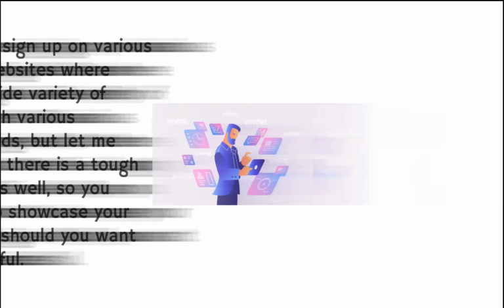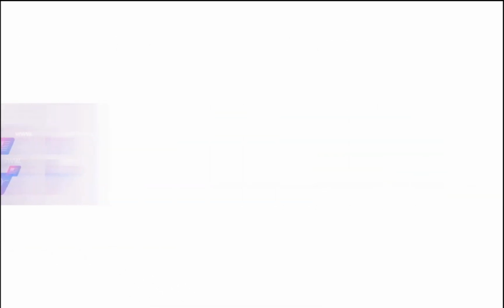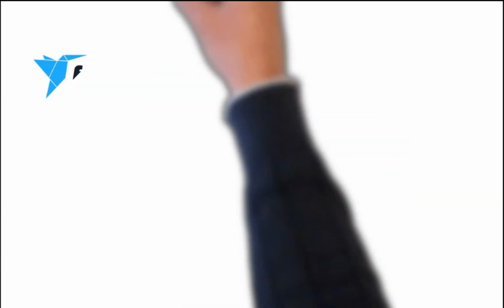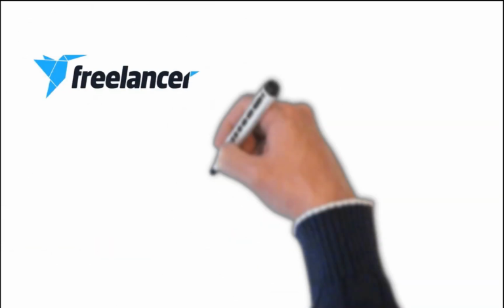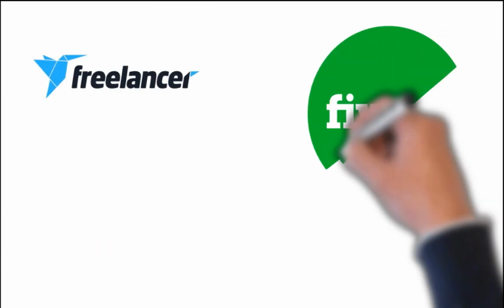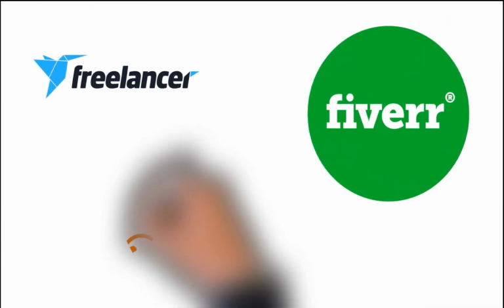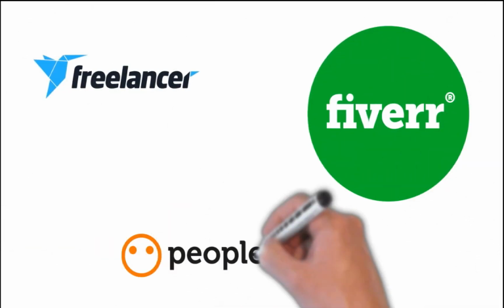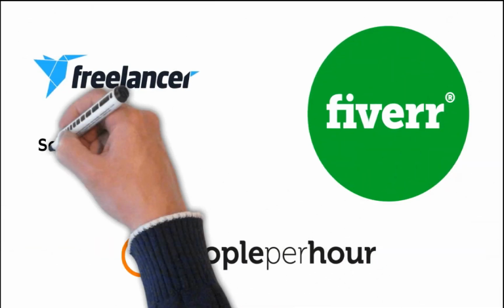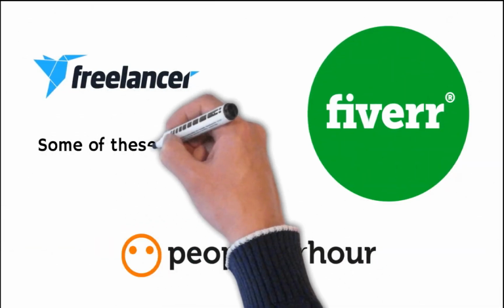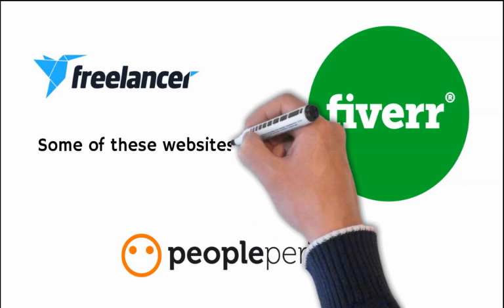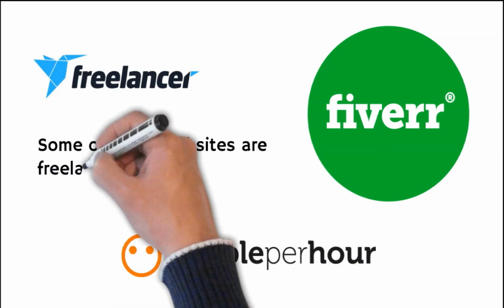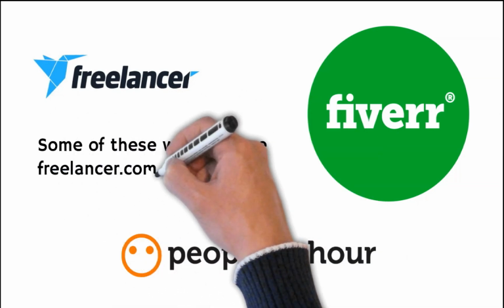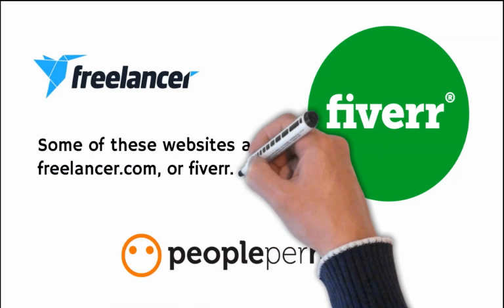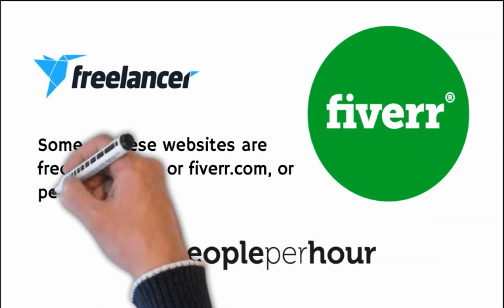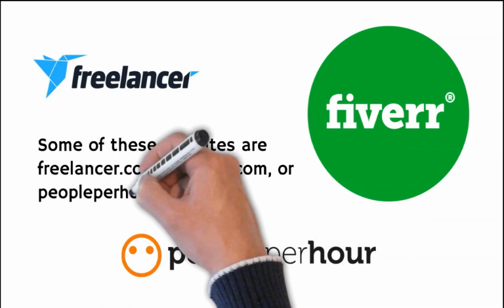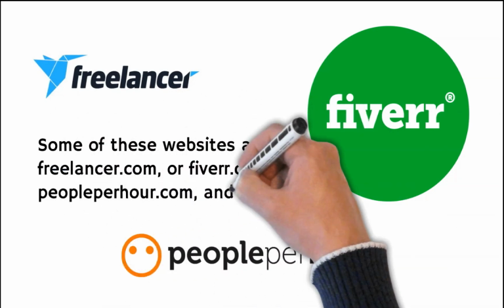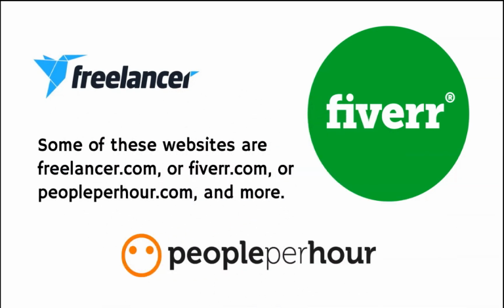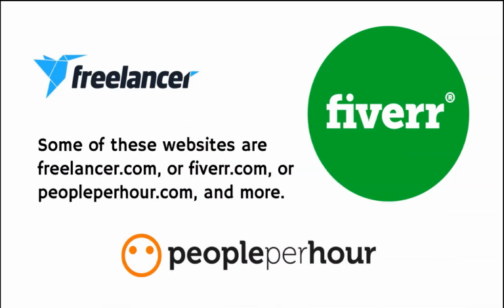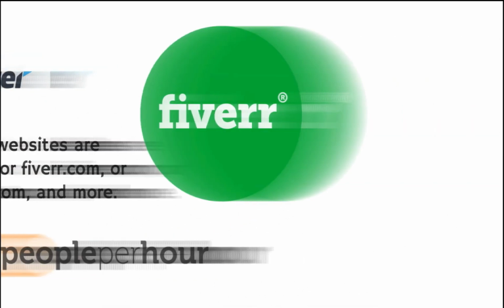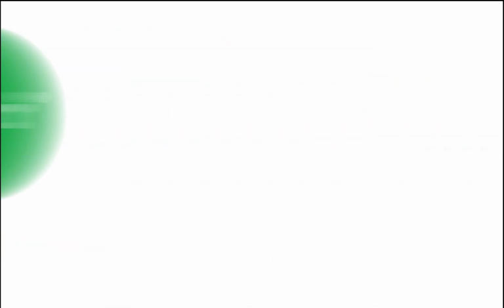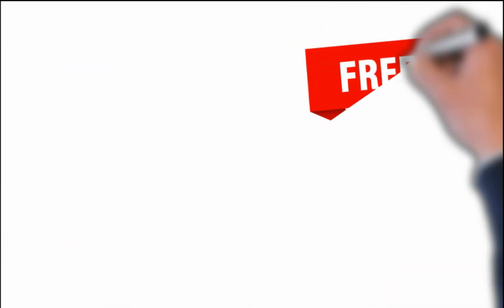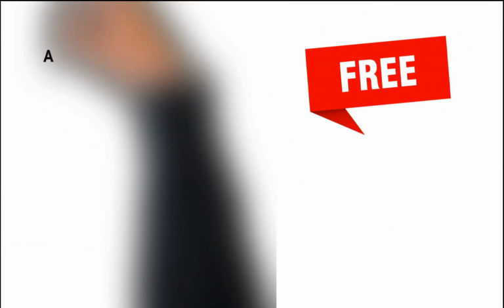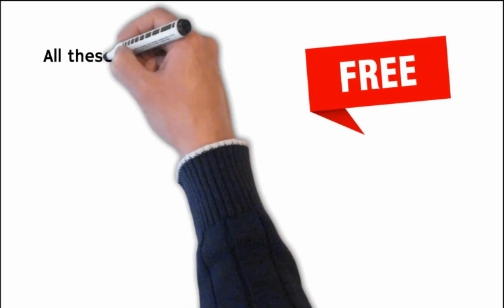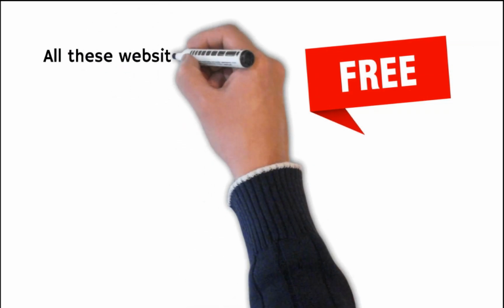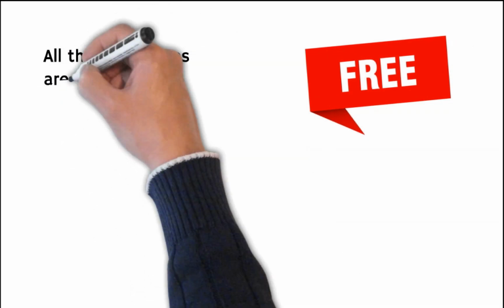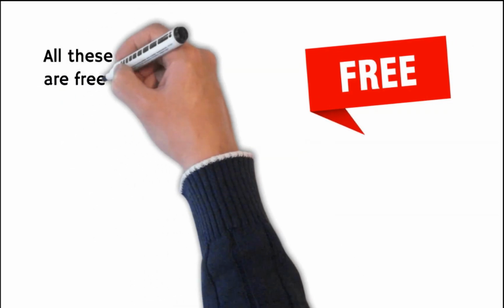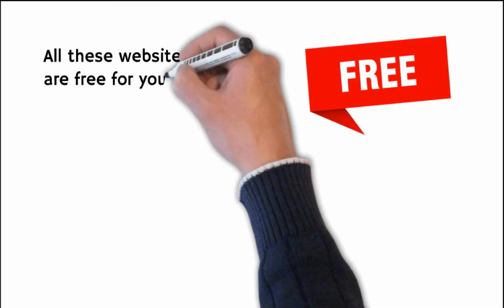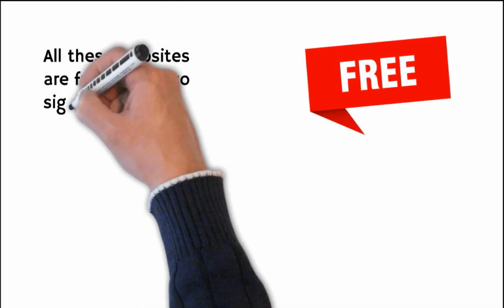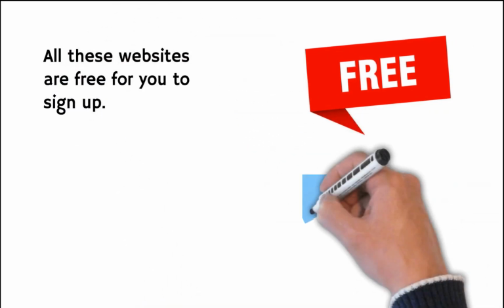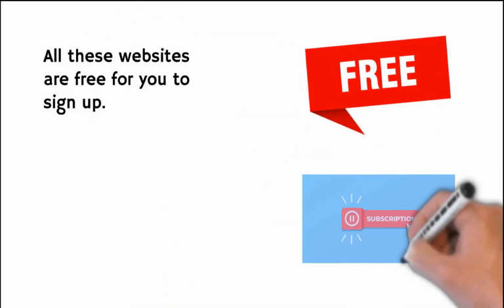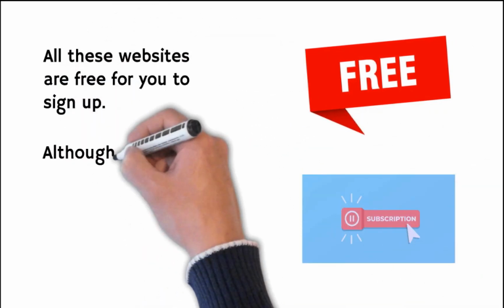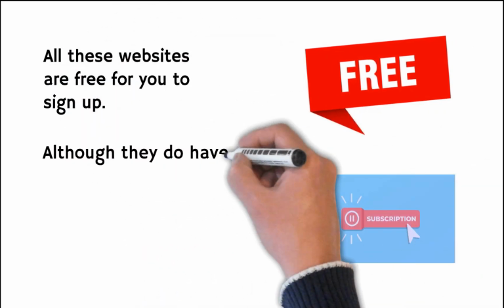Some of these websites are freelancer.com, fiverr.com, or peopleperhour.com, and more. All these websites are free for you to sign up, although they do have some premium packages as well.